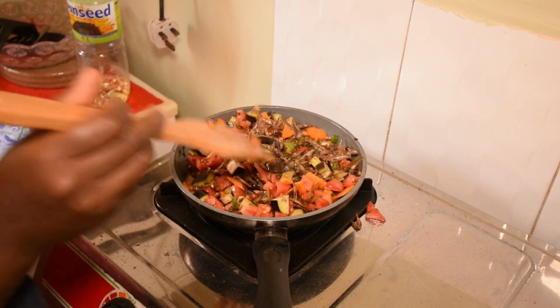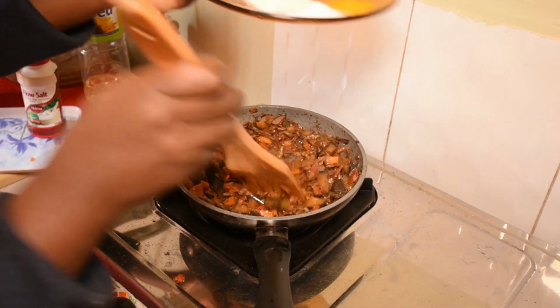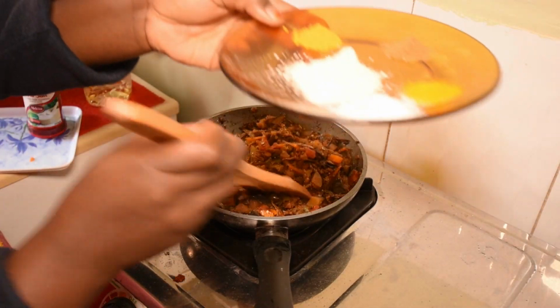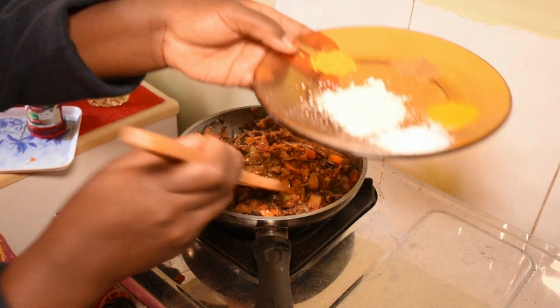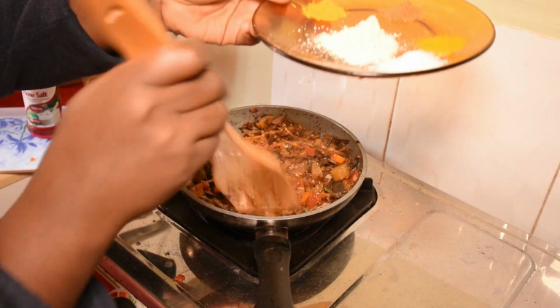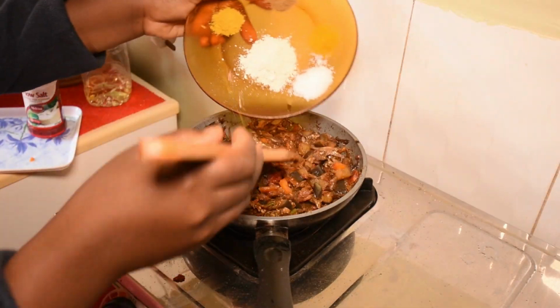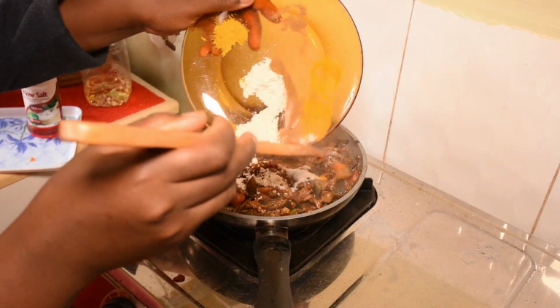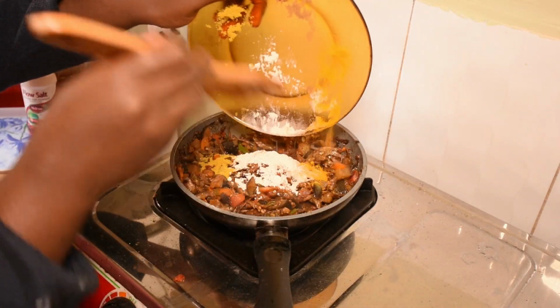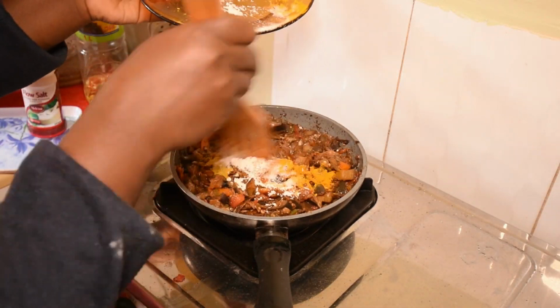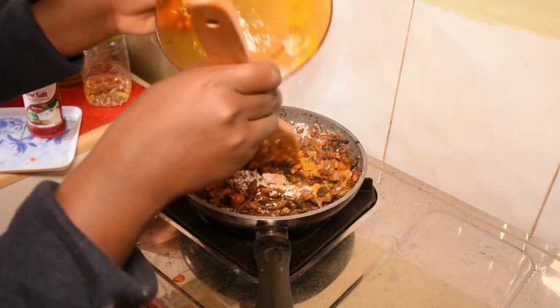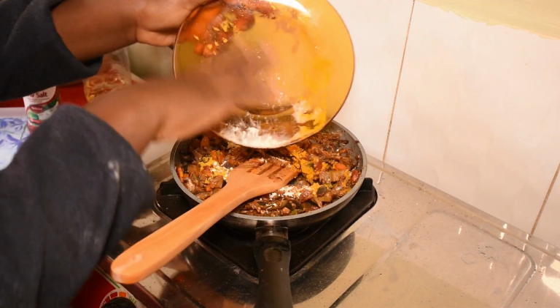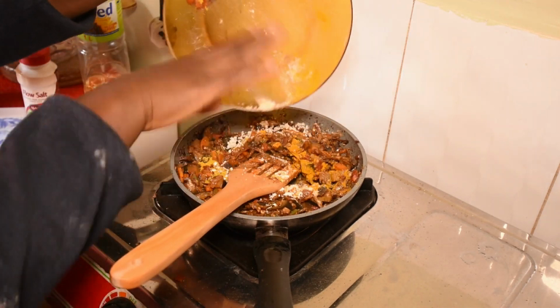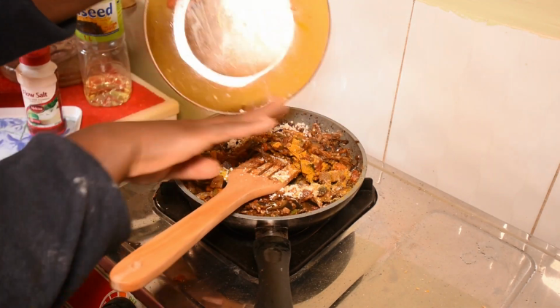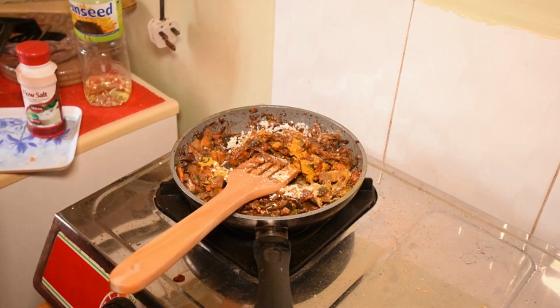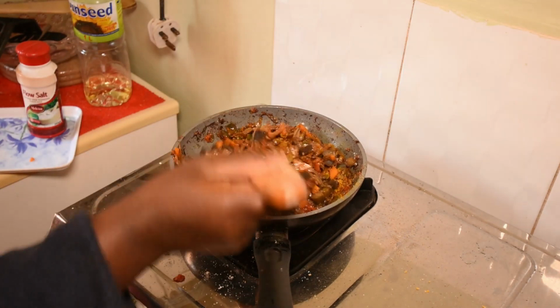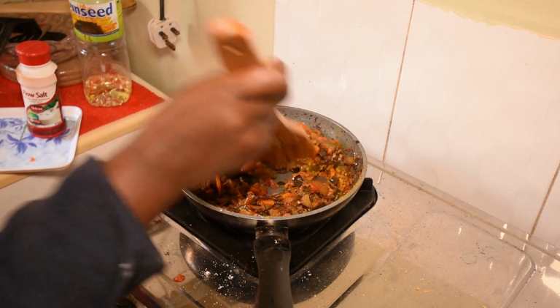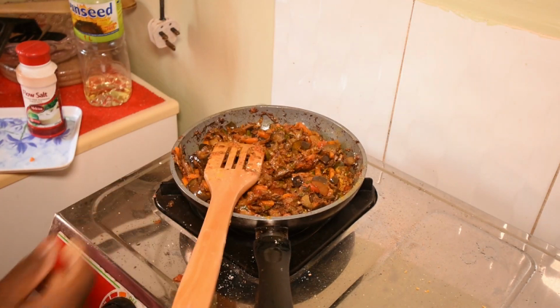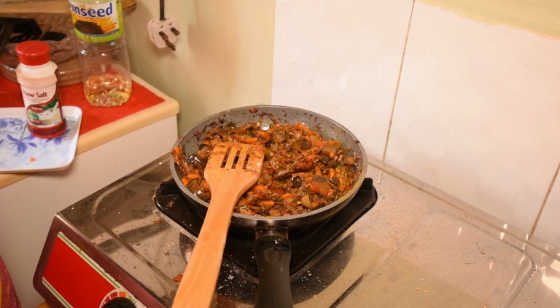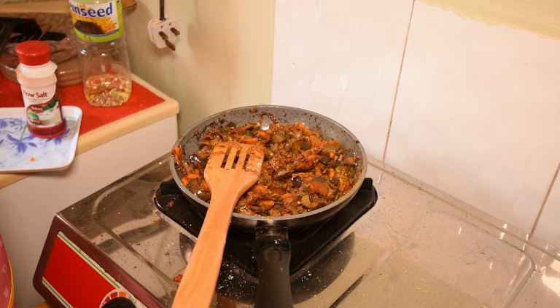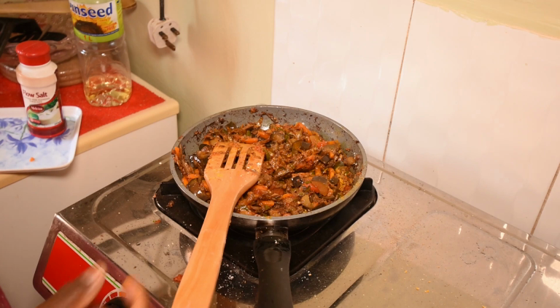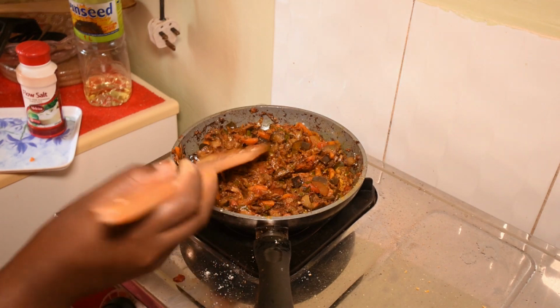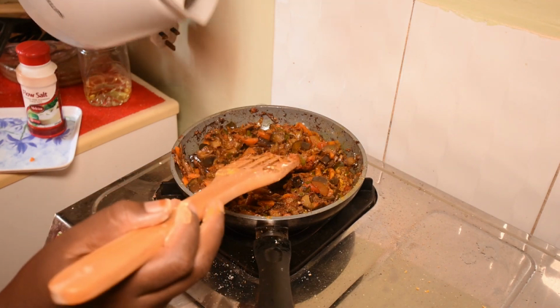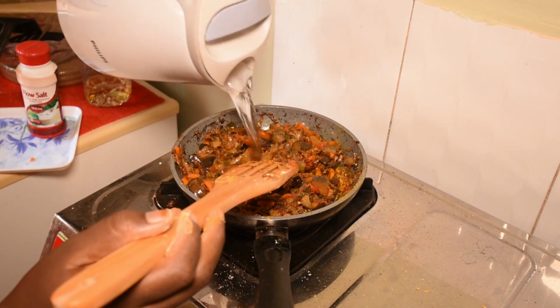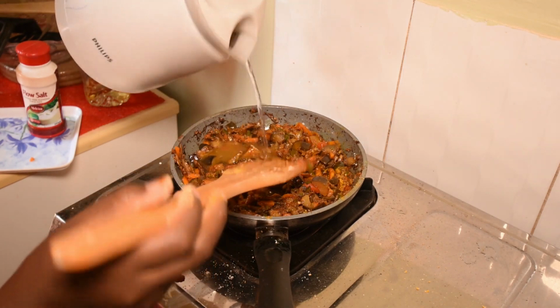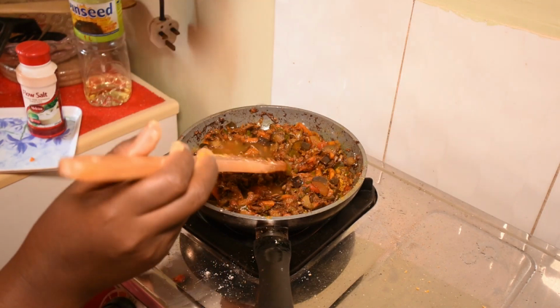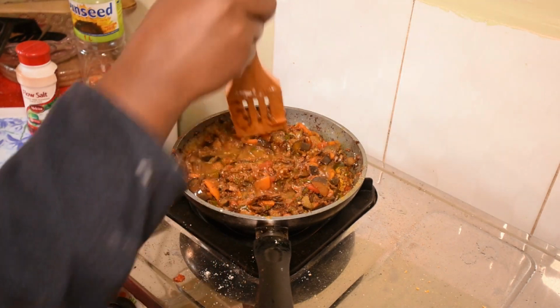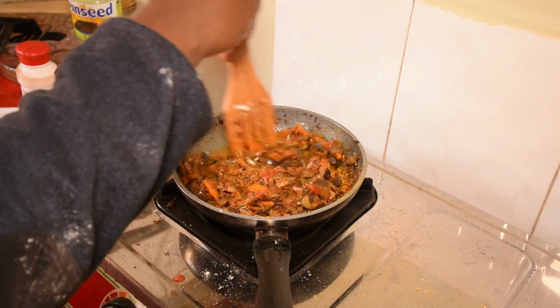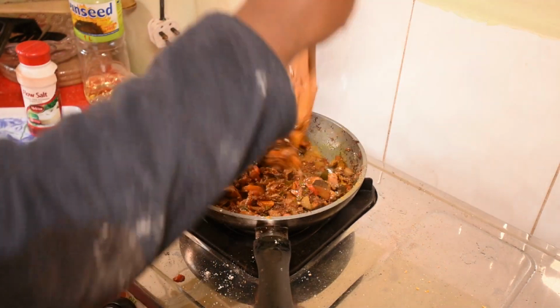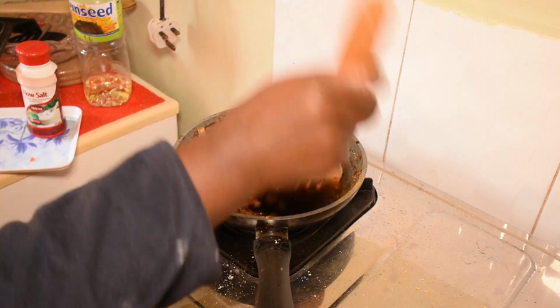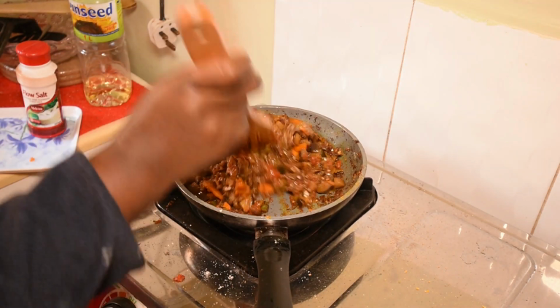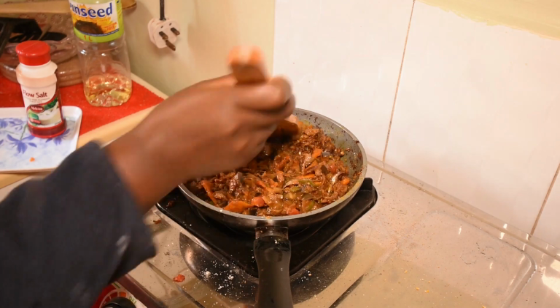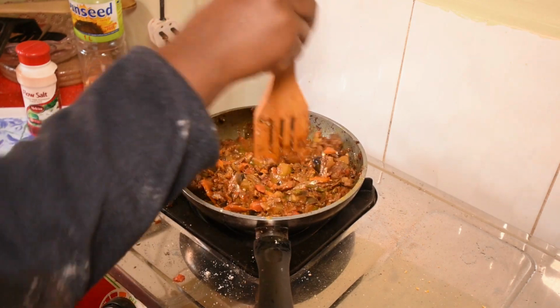Now I have some spices to add — we have rinko, salt, turmeric, cumin, and beef masala. I'm going to add some water and let it cook on low heat for five minutes, then it will be ready.